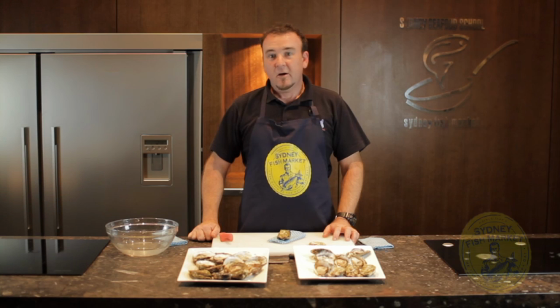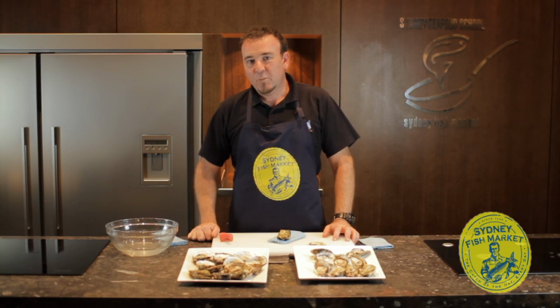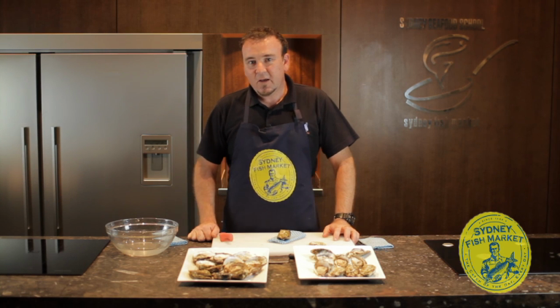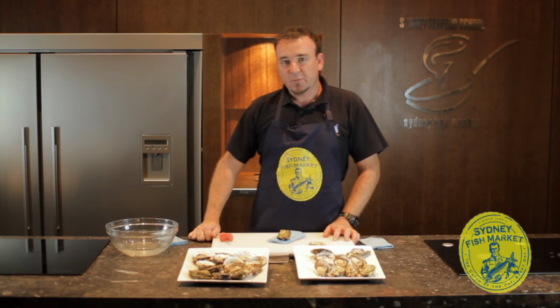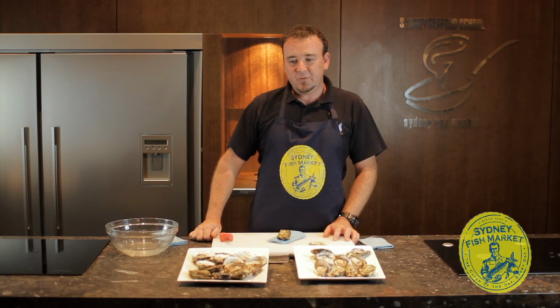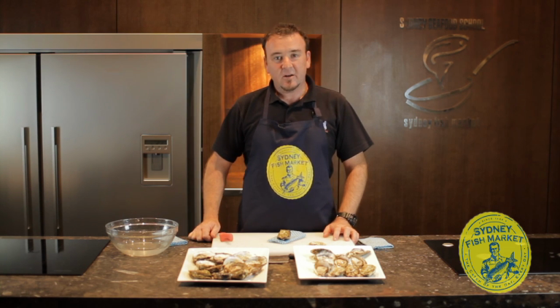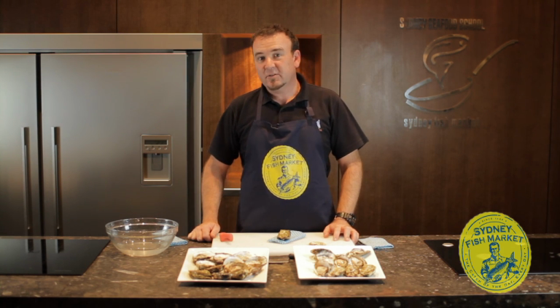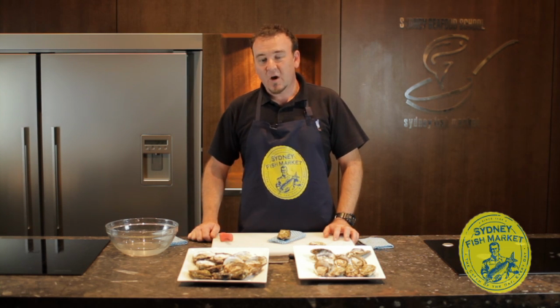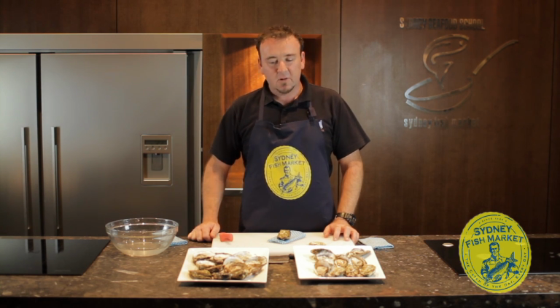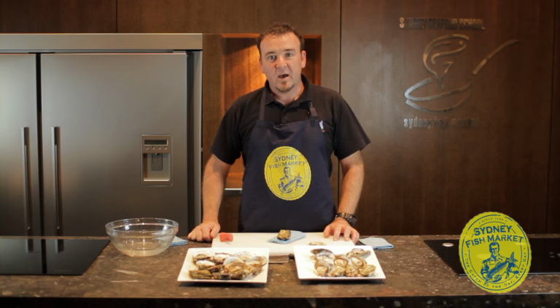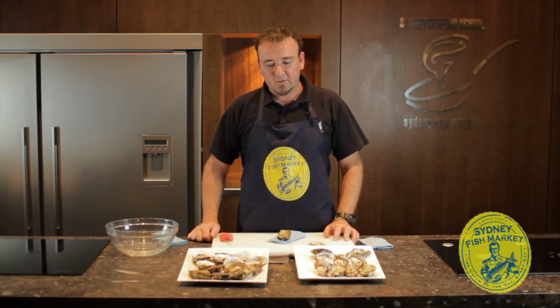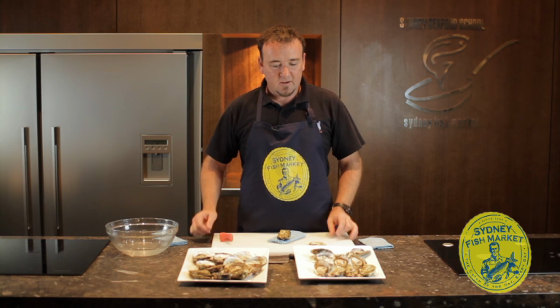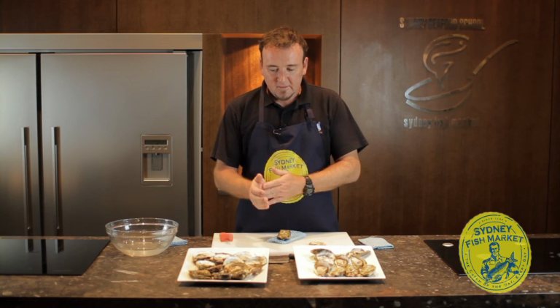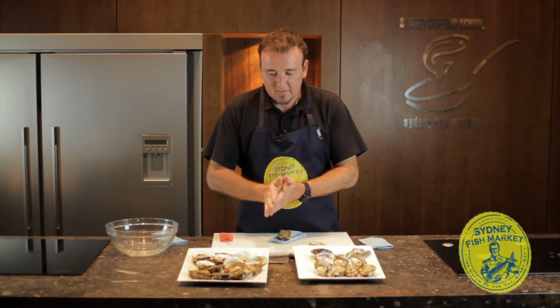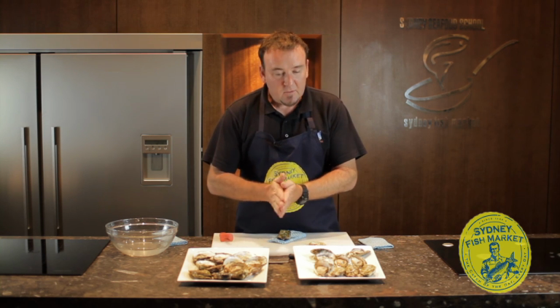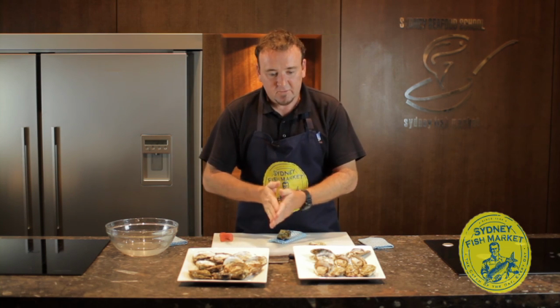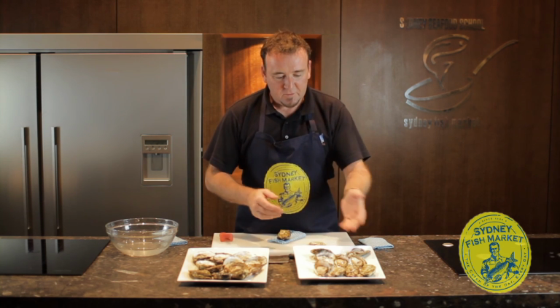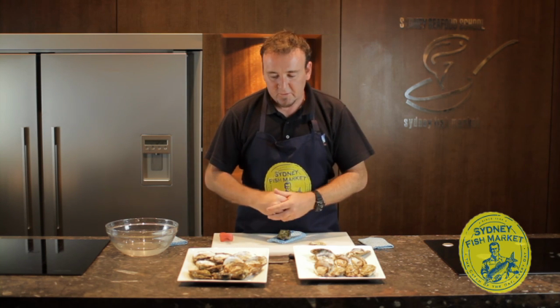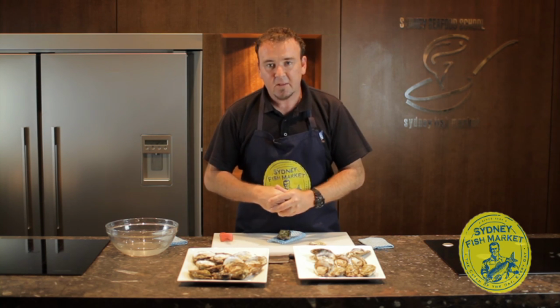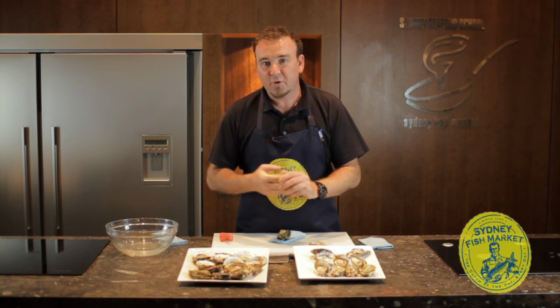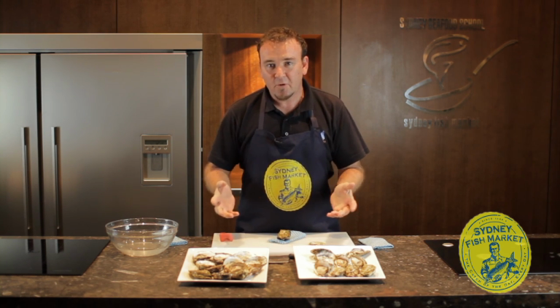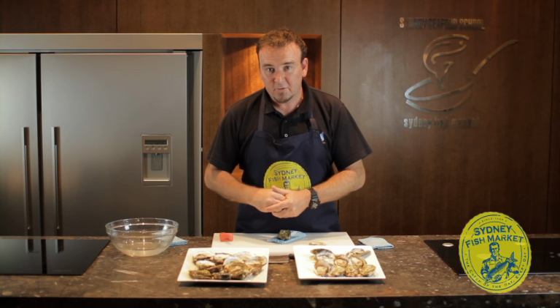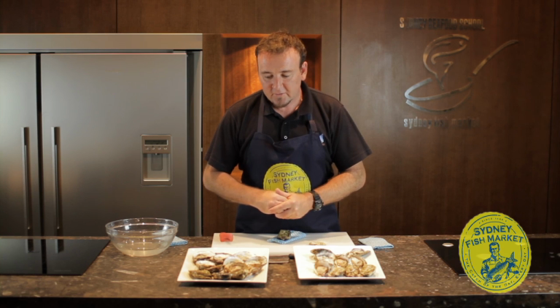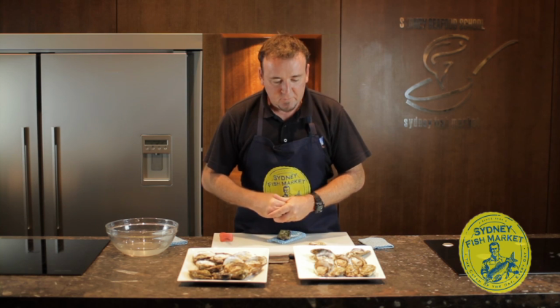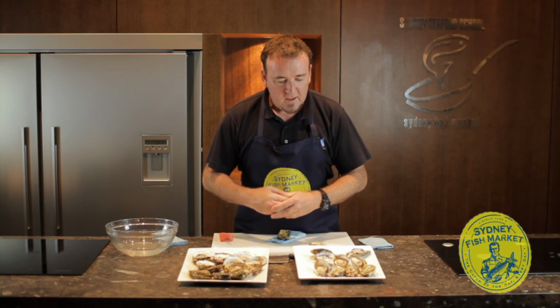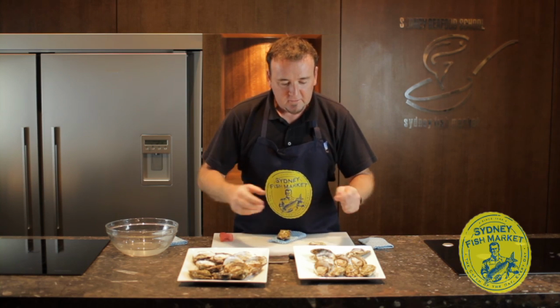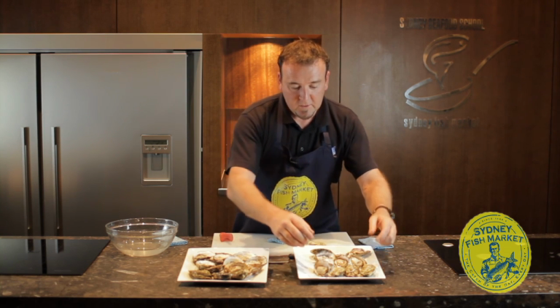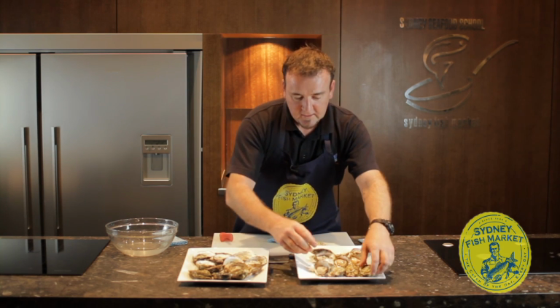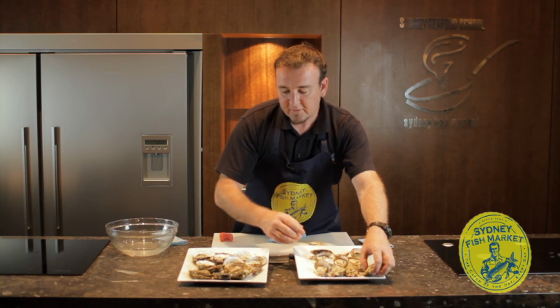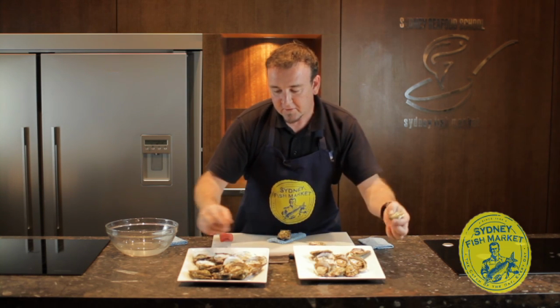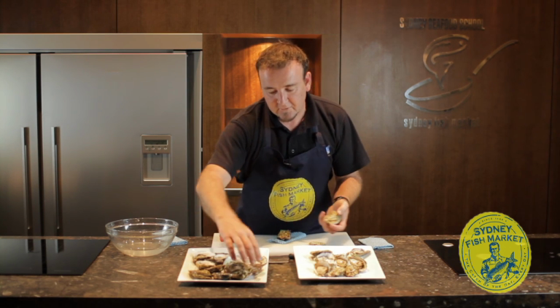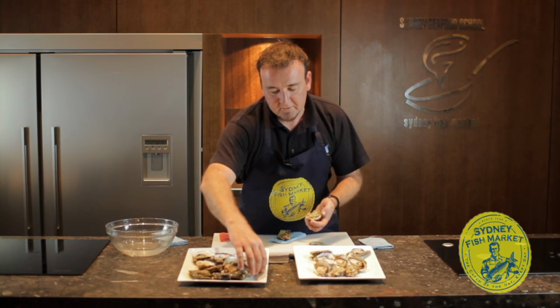Hi, I'm Wayne from the Sydney Fish Market. I'm here to teach you guys all a little bit about oysters. Sydney Rock Oysters and Pacific Oysters are the most predominant varieties you'll find at Sydney Fish Market. Let's just have a quick little explanation as to the differences between the two.